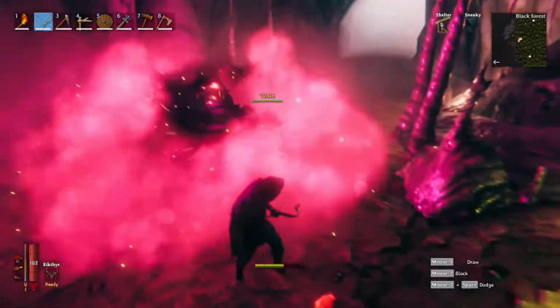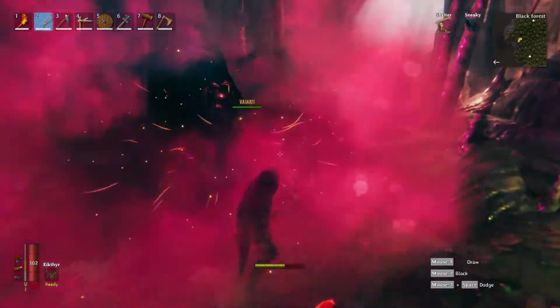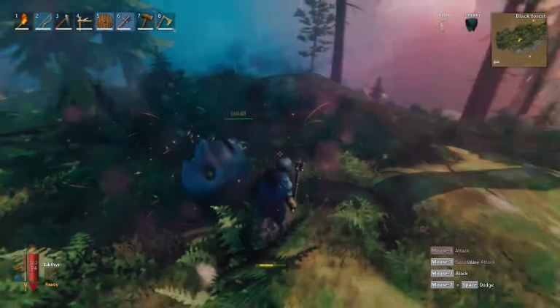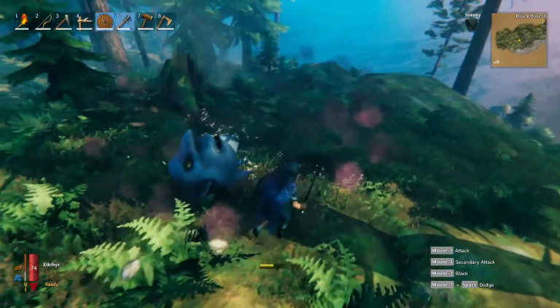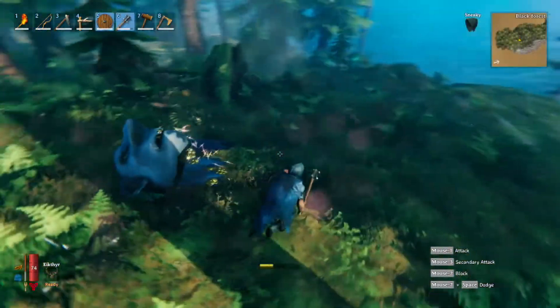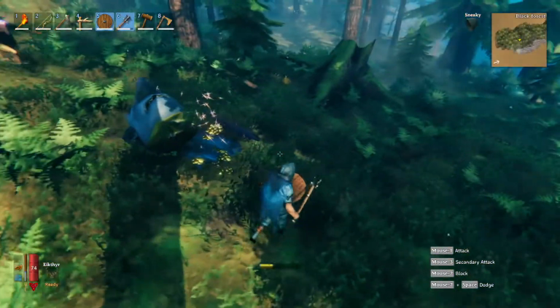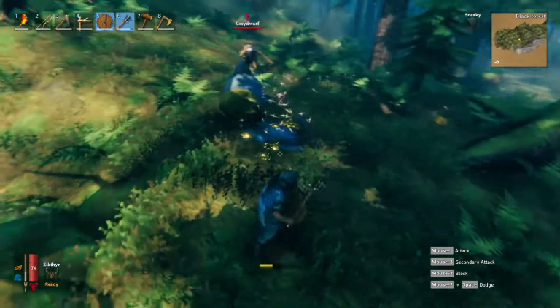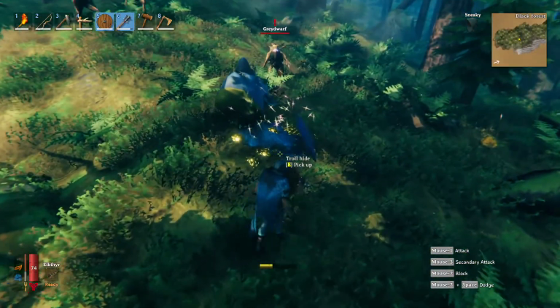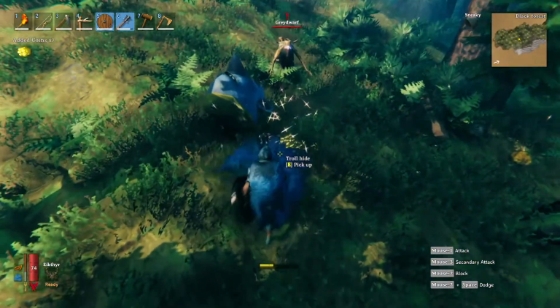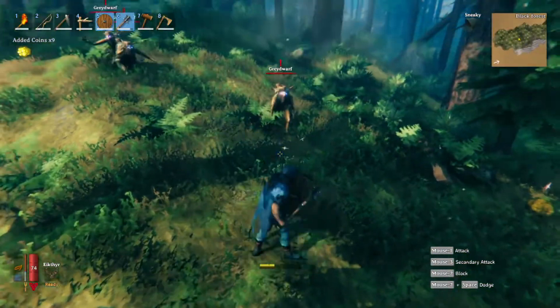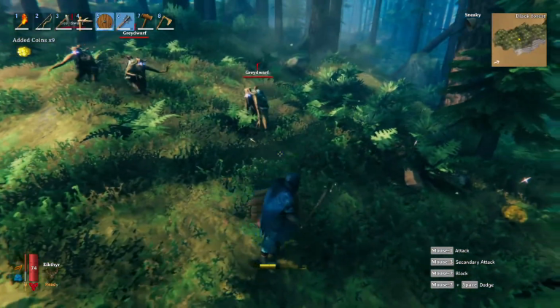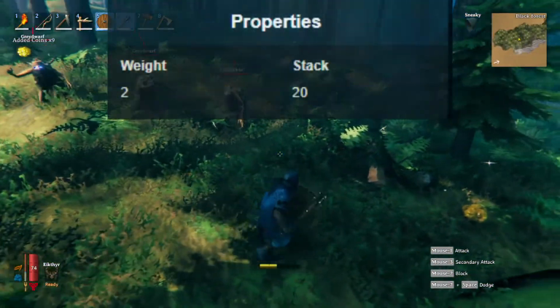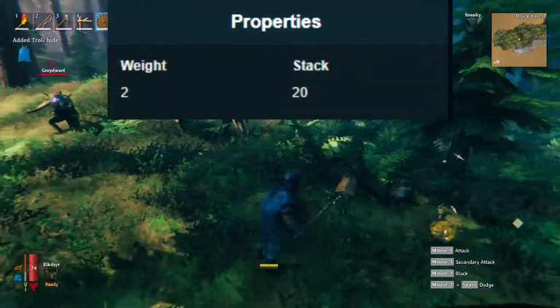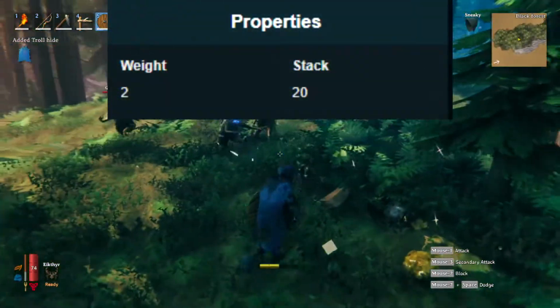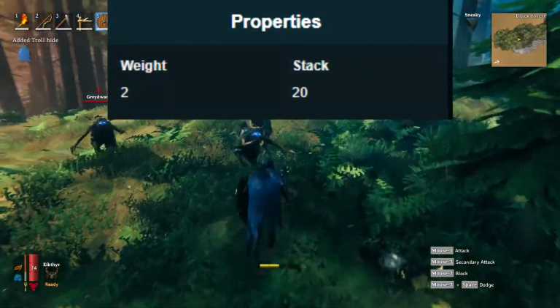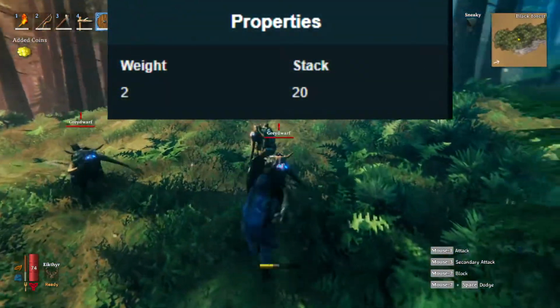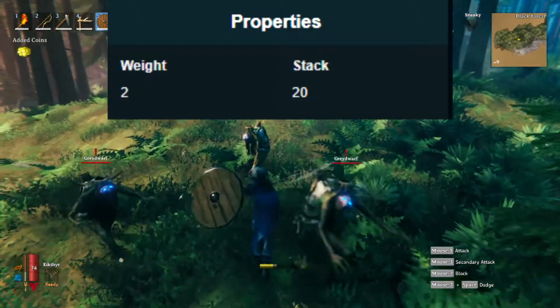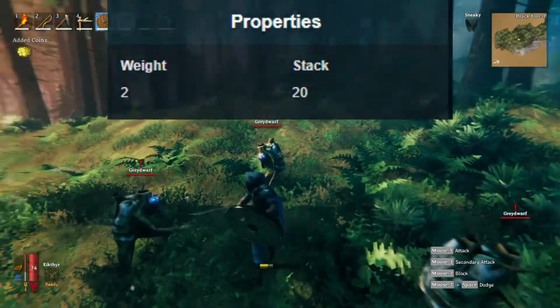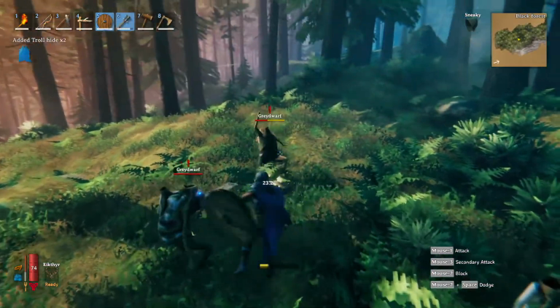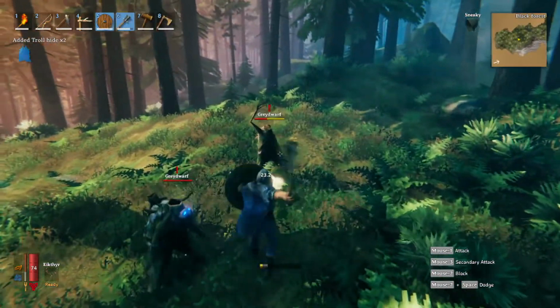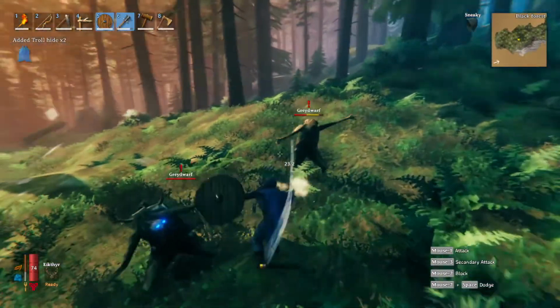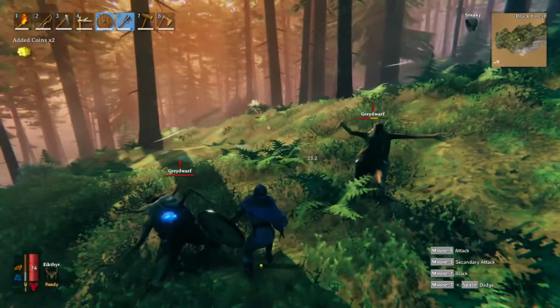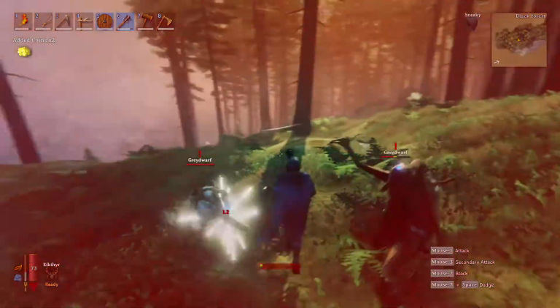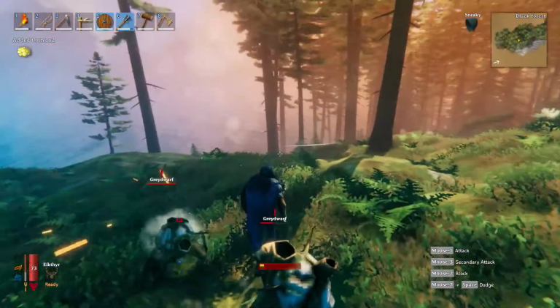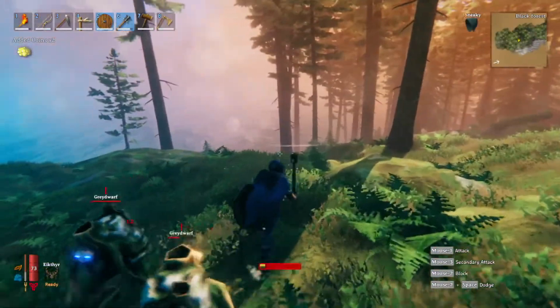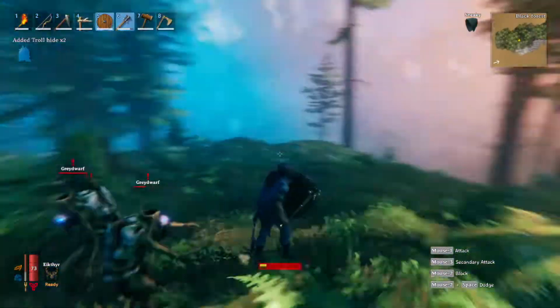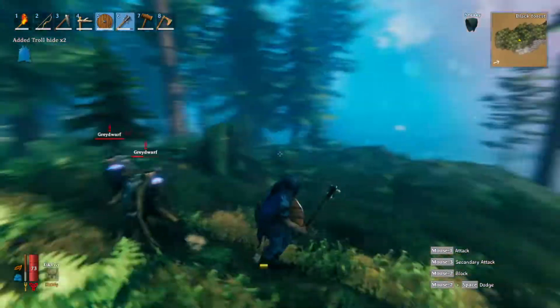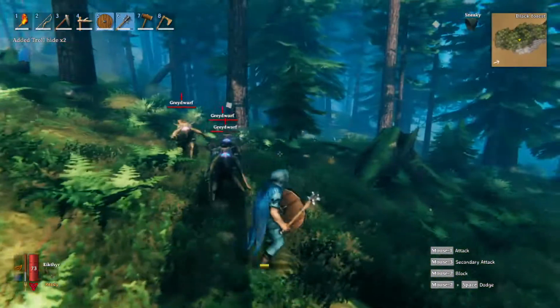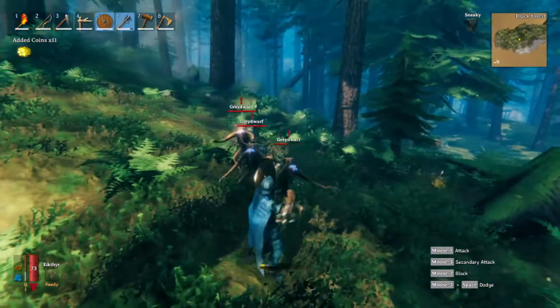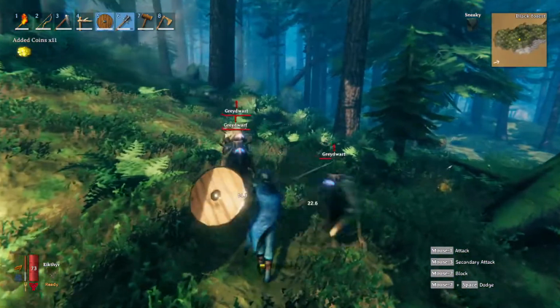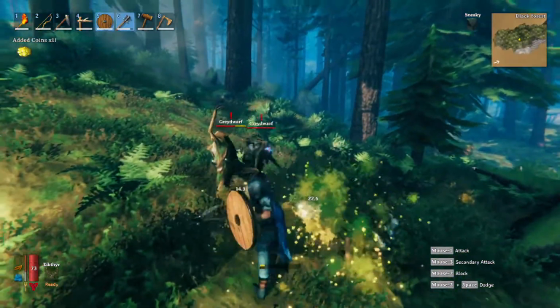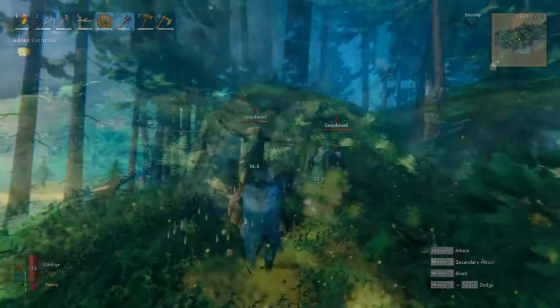Once the troll dies, it will drop multiple troll hides. Each hide is 2 pounds and the stack size is 20. Now that you've got the hide, you can go back to your level 3 workbench and craft up some troll armor.